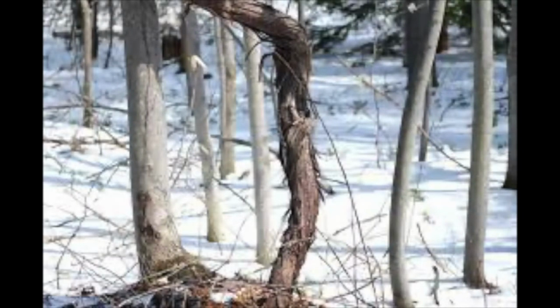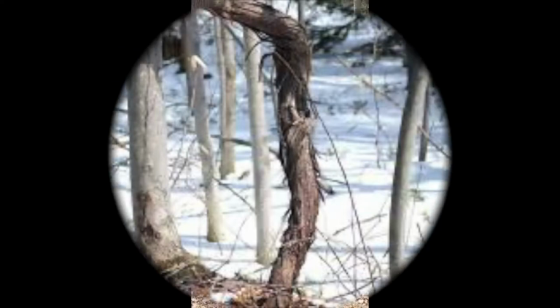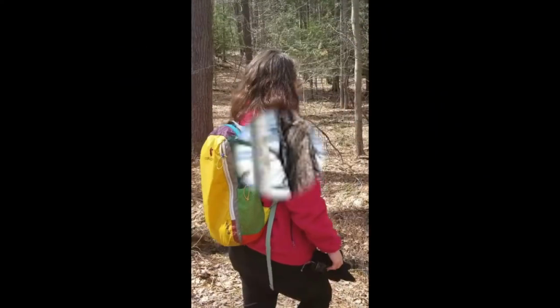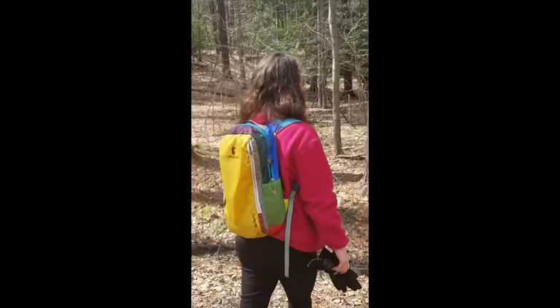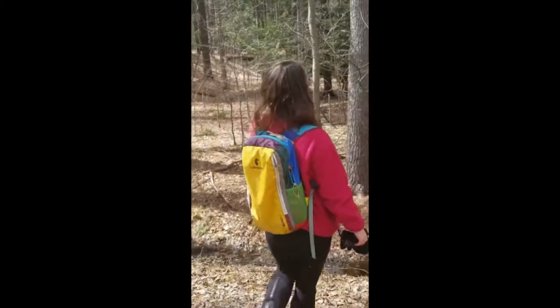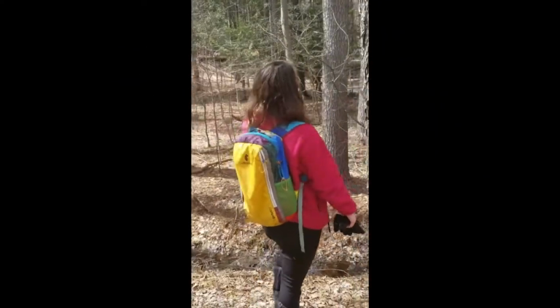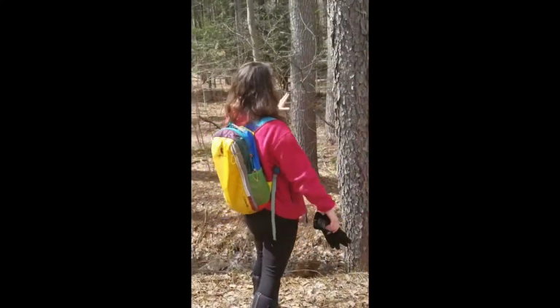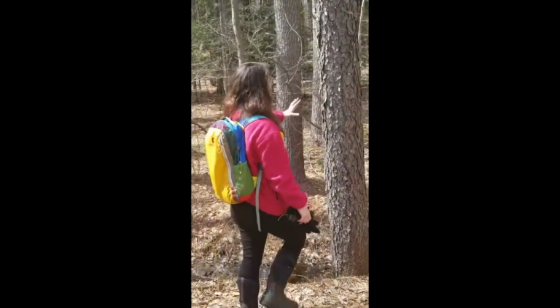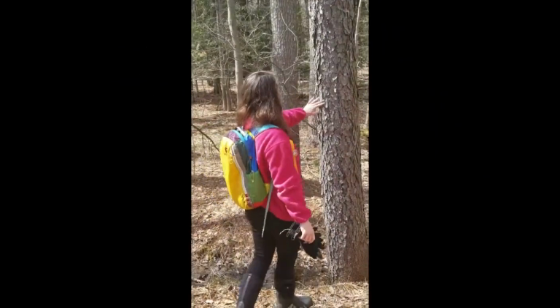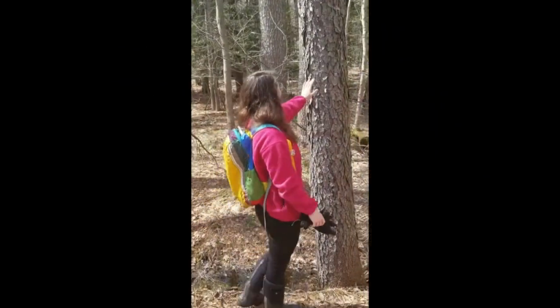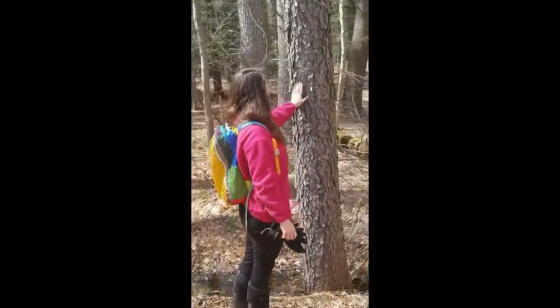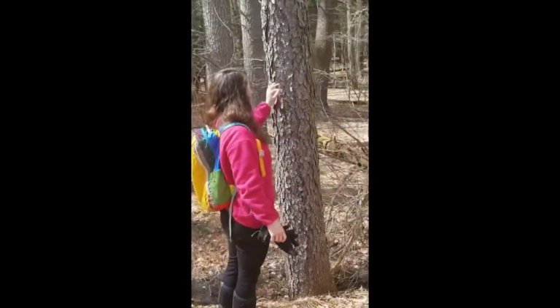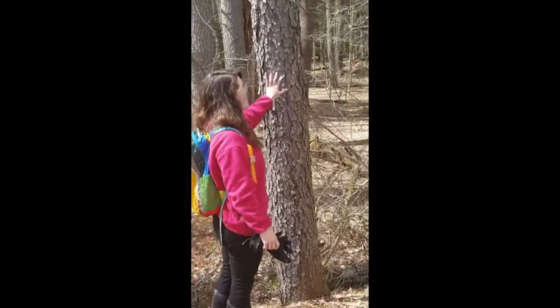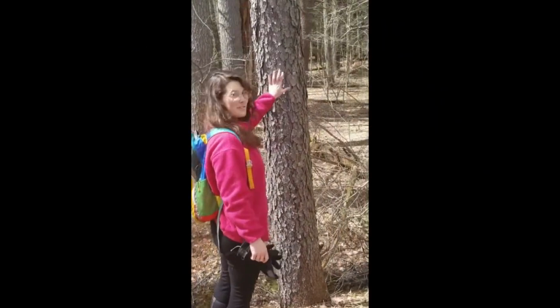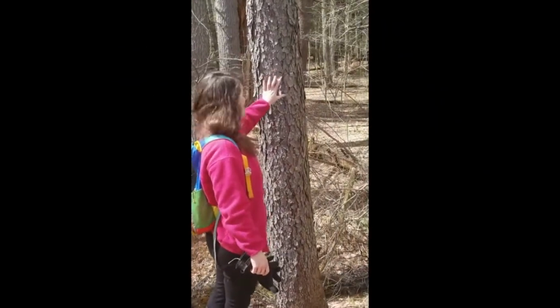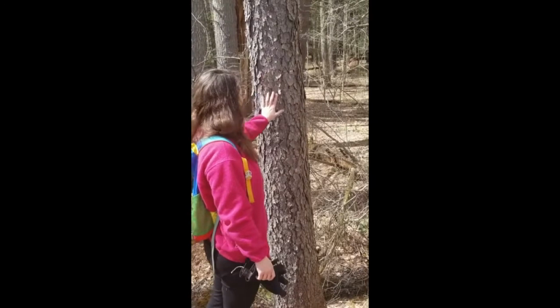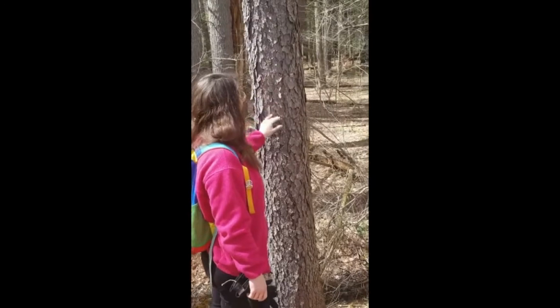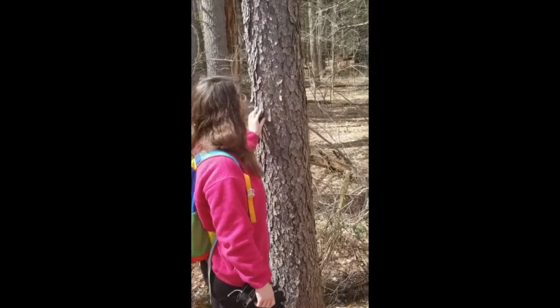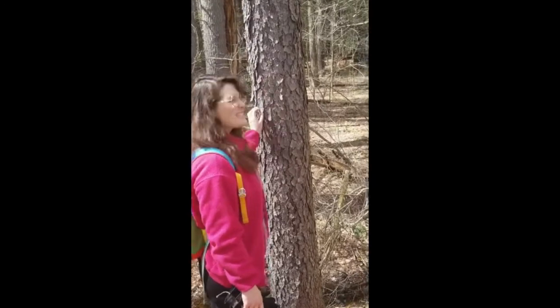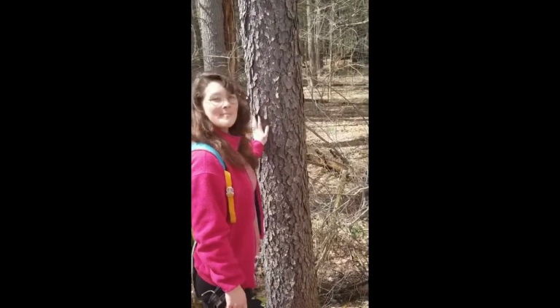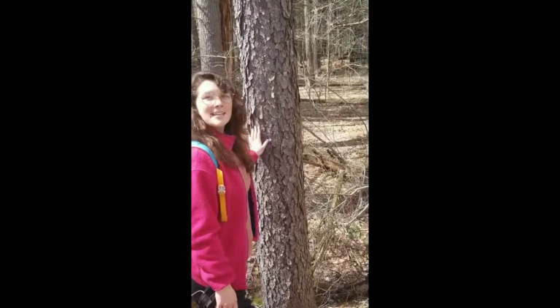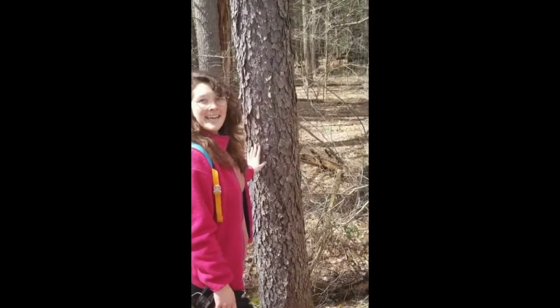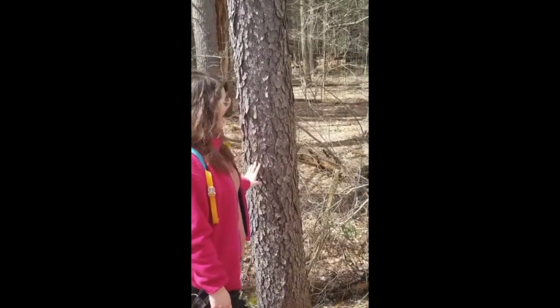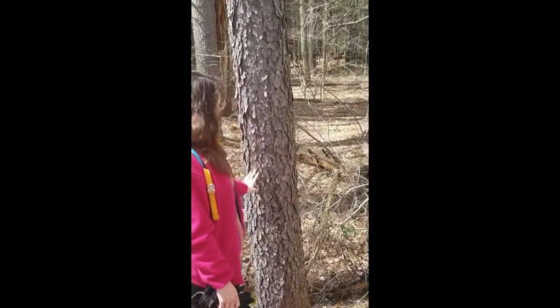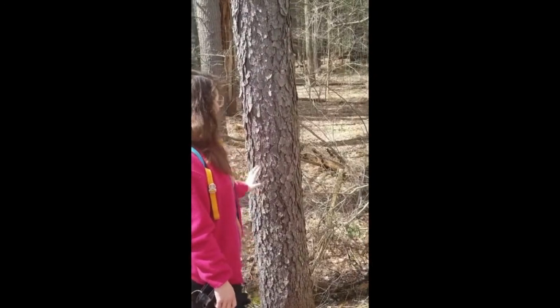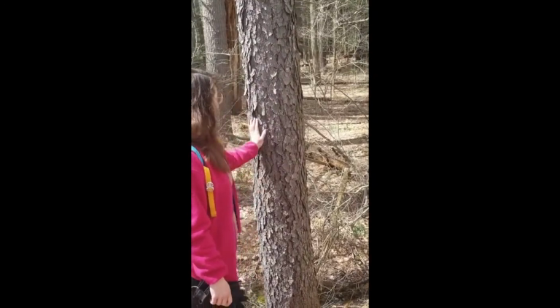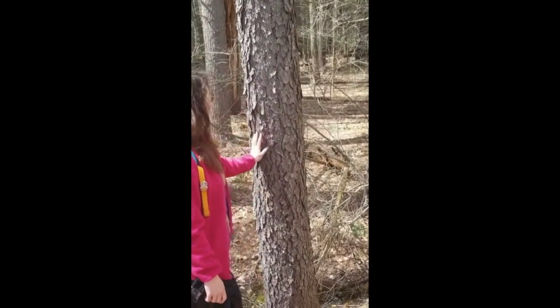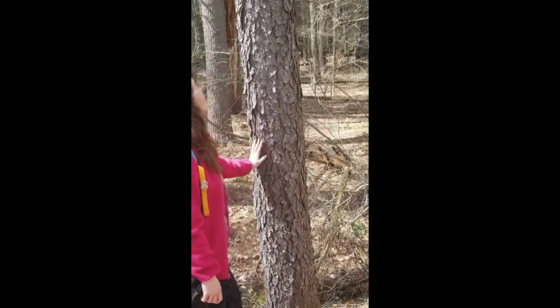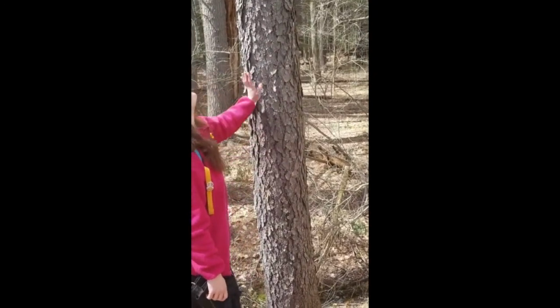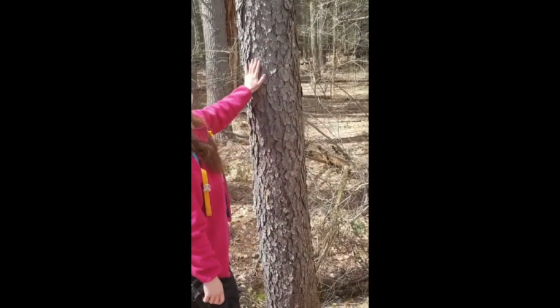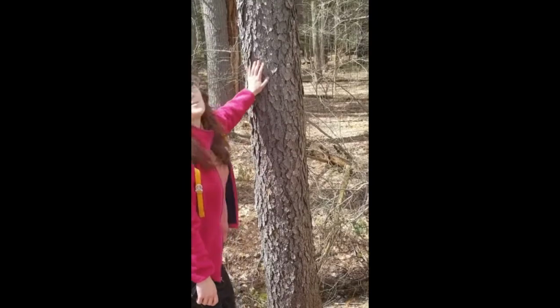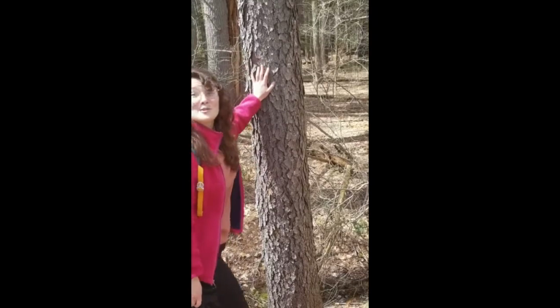We definitely have a nice black cherry here. It's a really great example of that cornflake bark — it almost looks like peeling paint, with a nice dusty gray color.